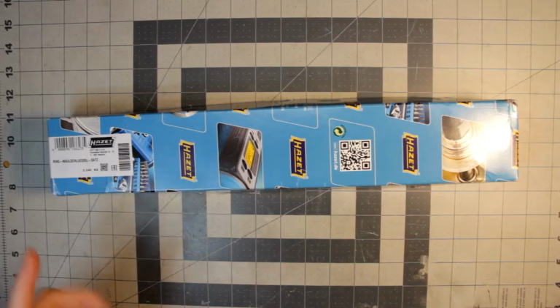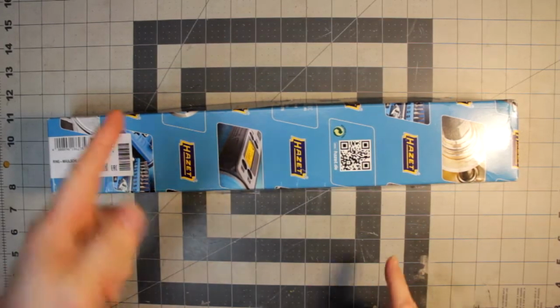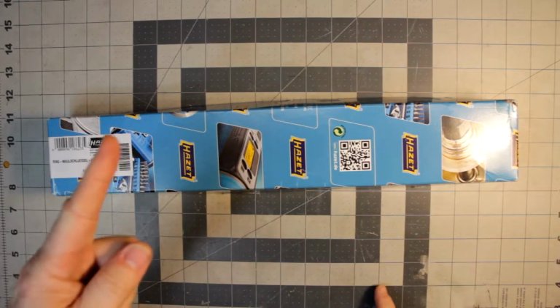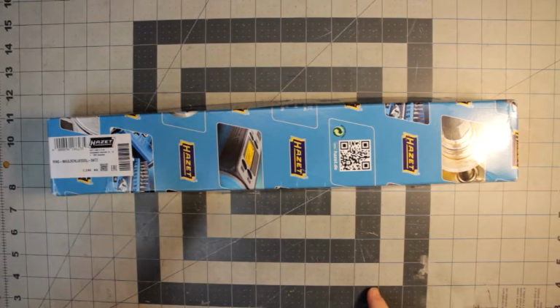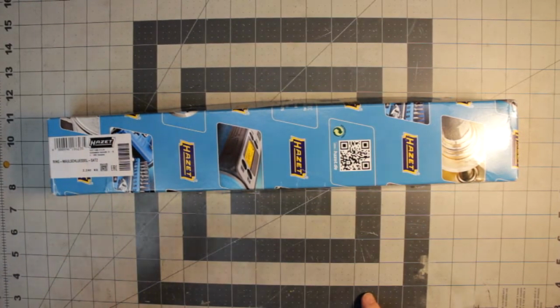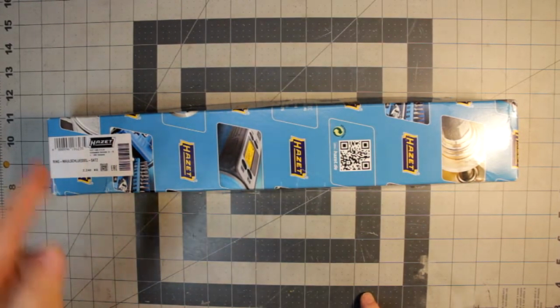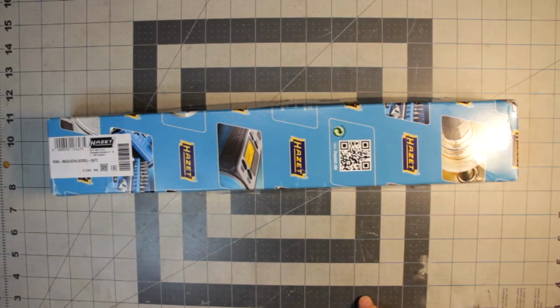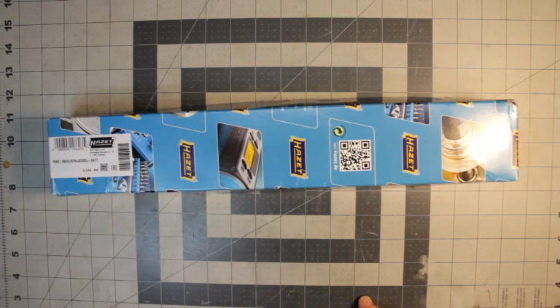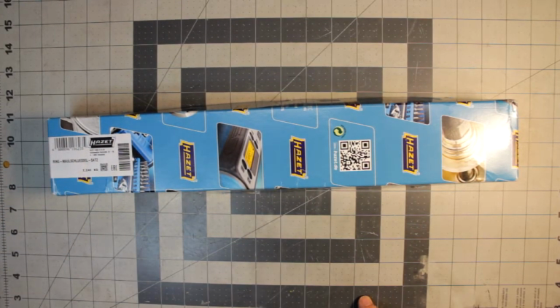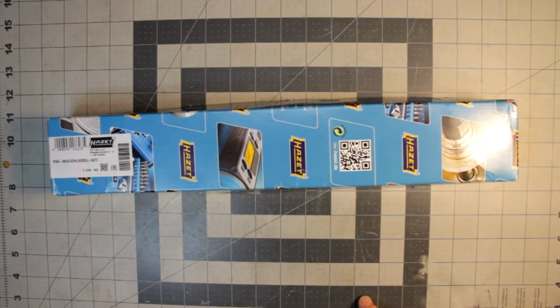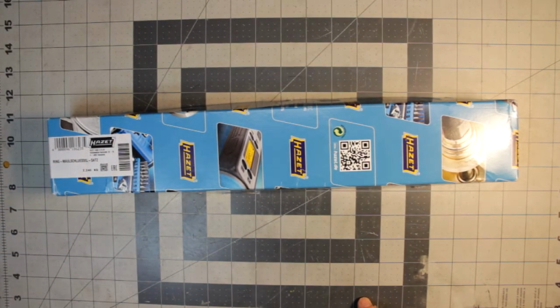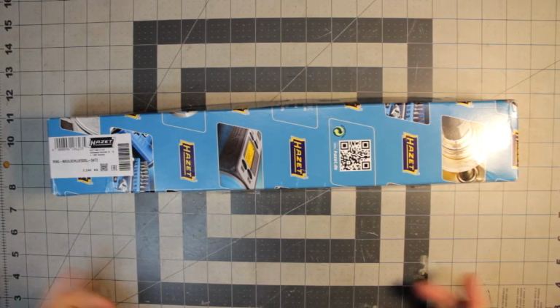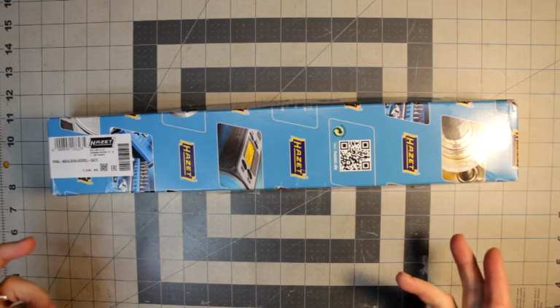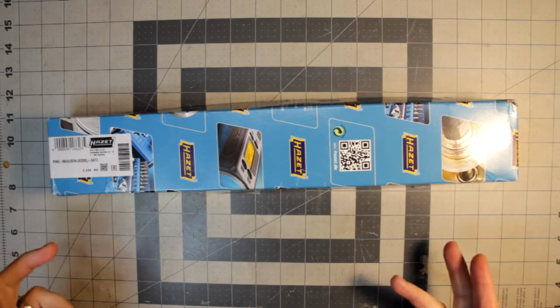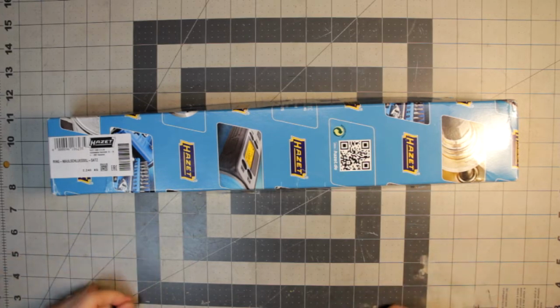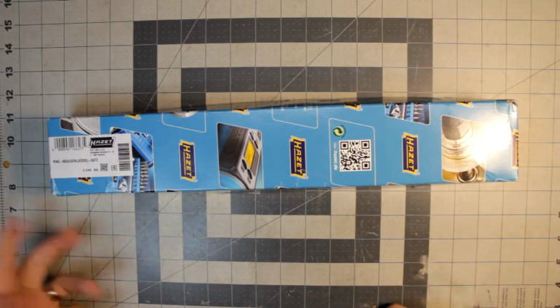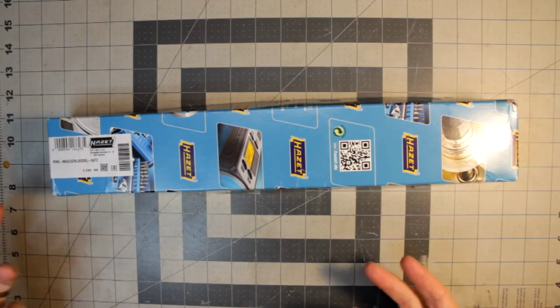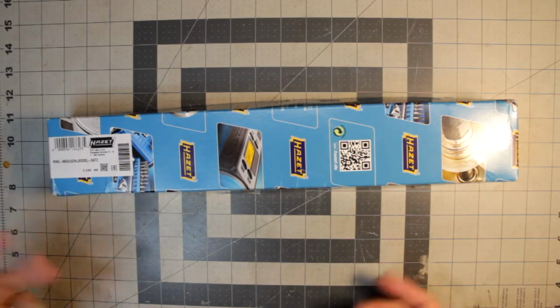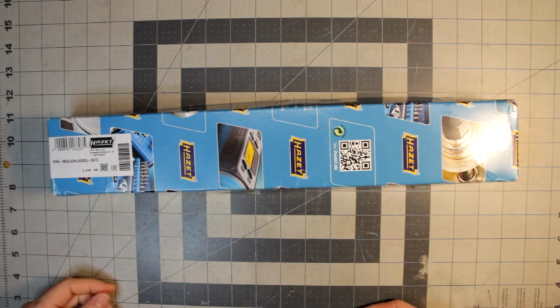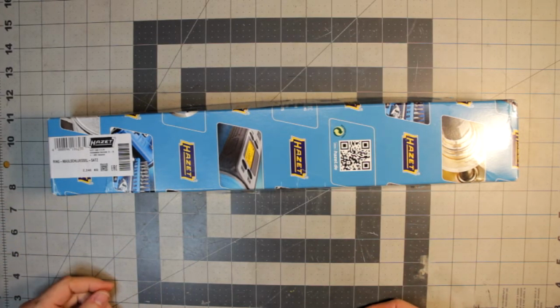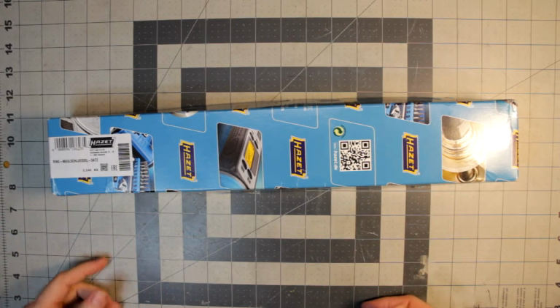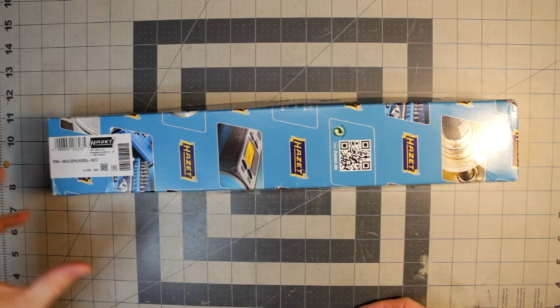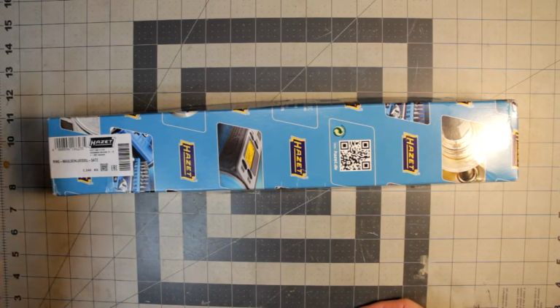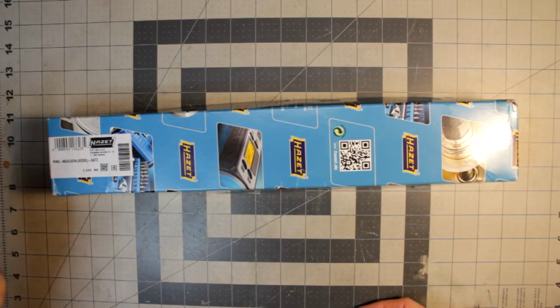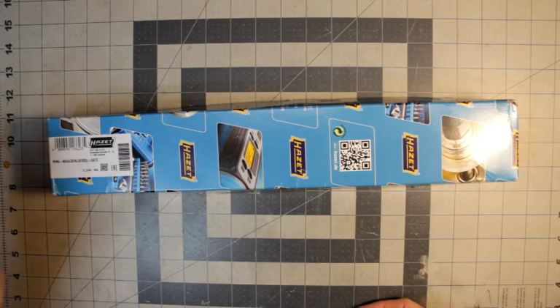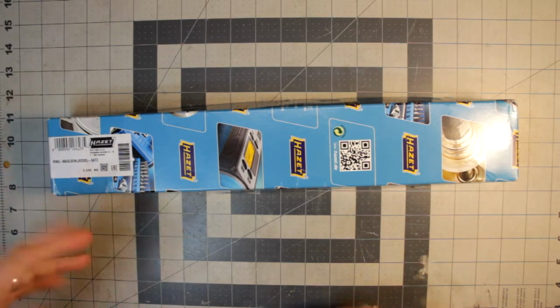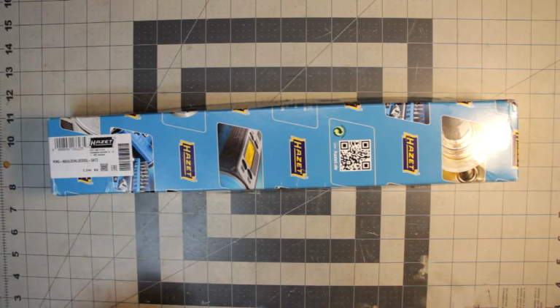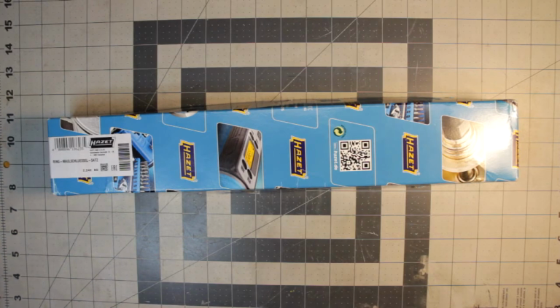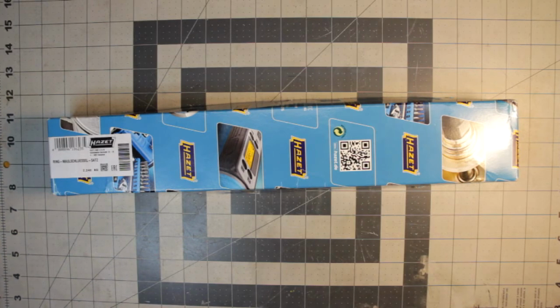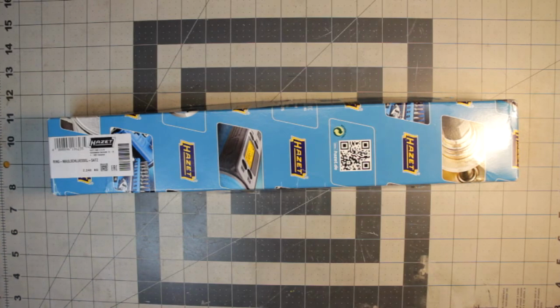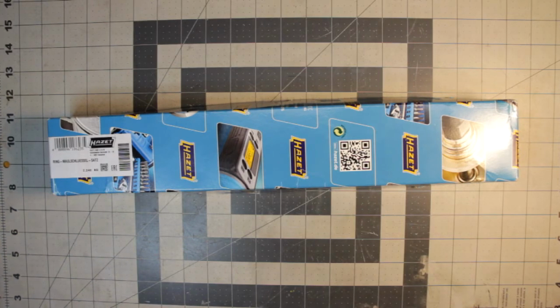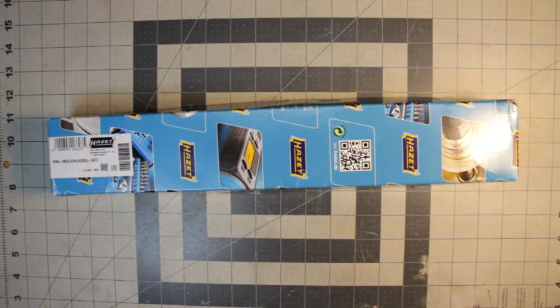Greetings, everyone. It's time for a video. This is kind of a tool comment, slash, I guess it's sort of an unboxing — not really, though. It's not a tool haul, though some might think it is.